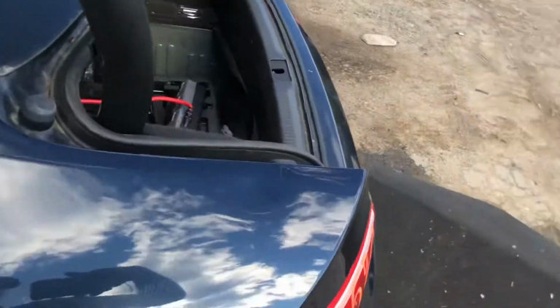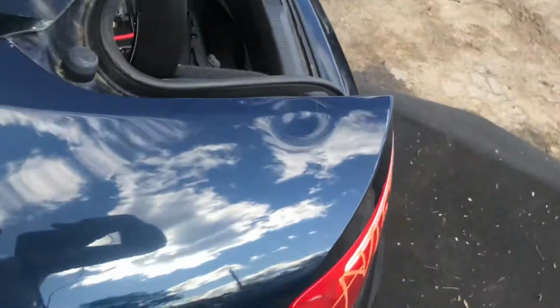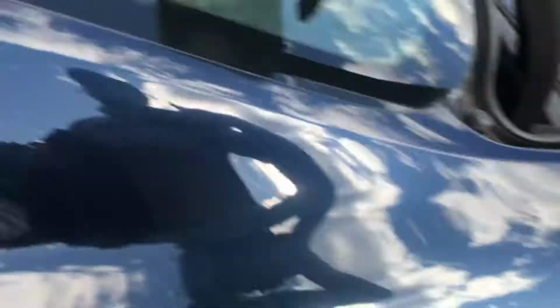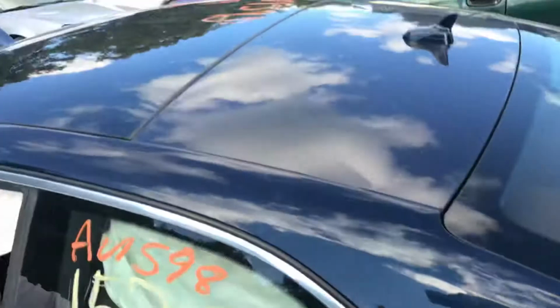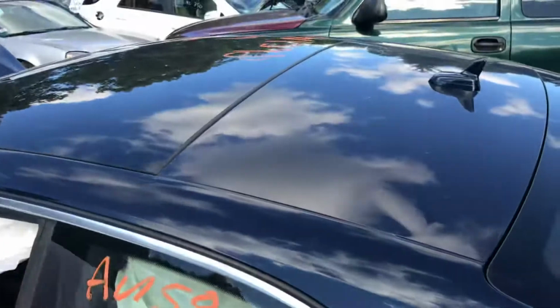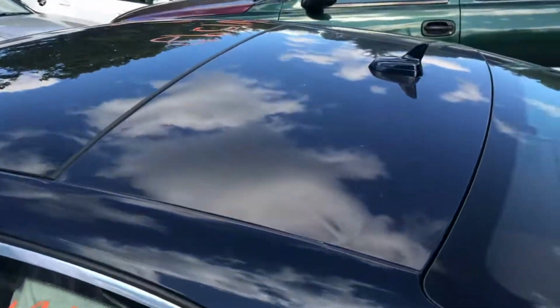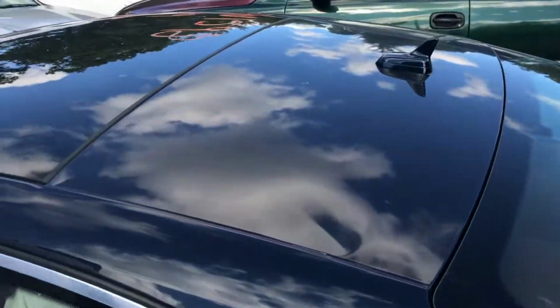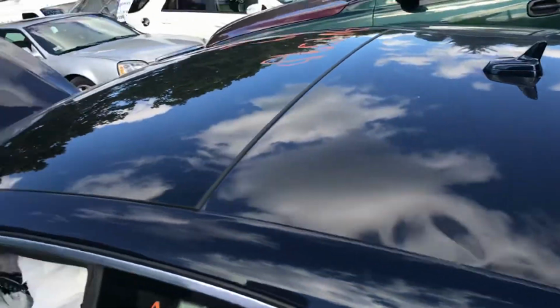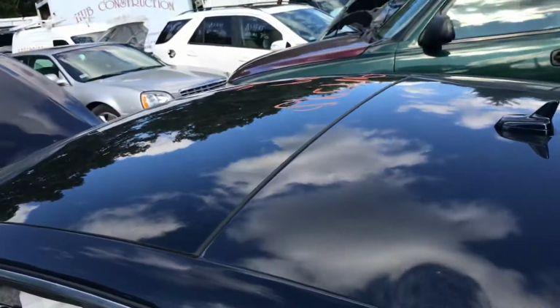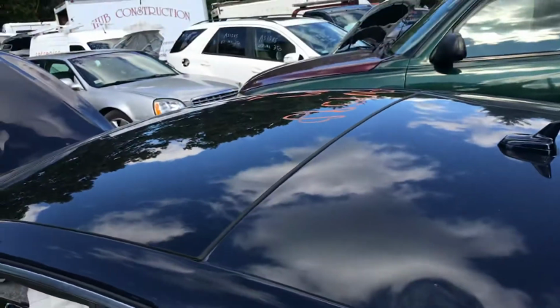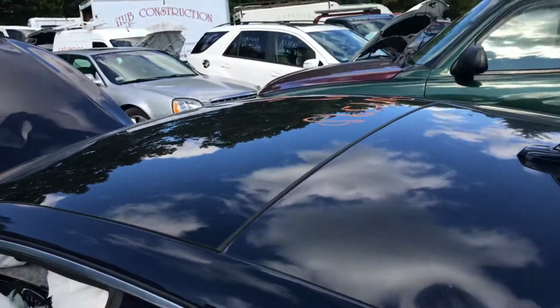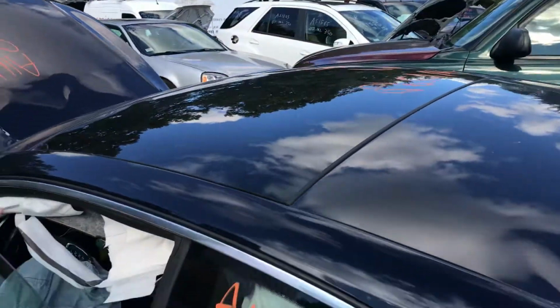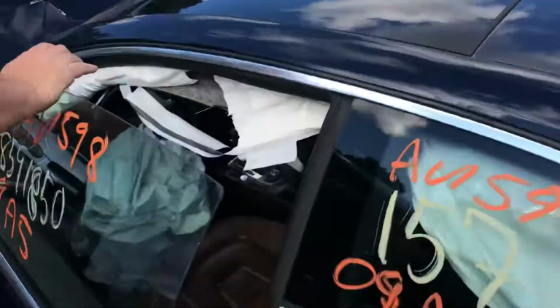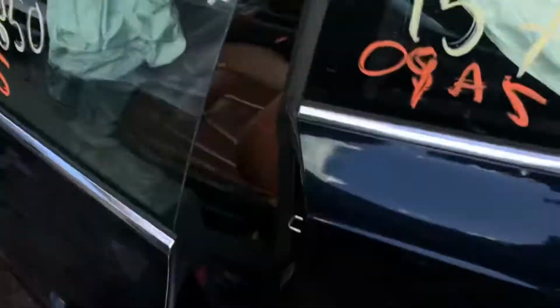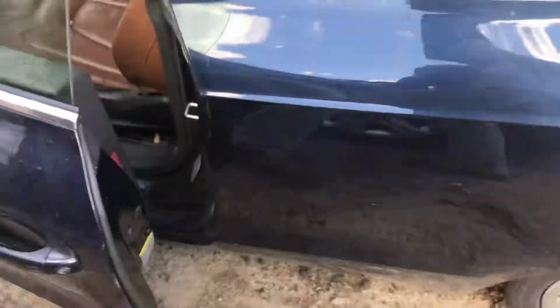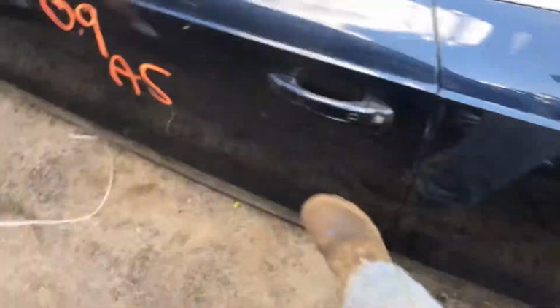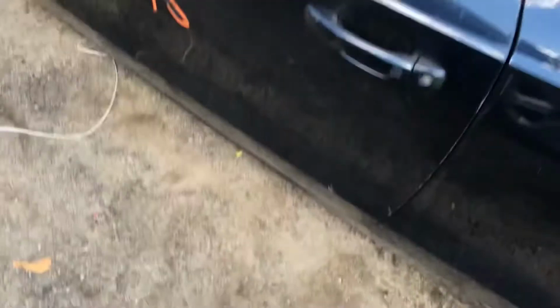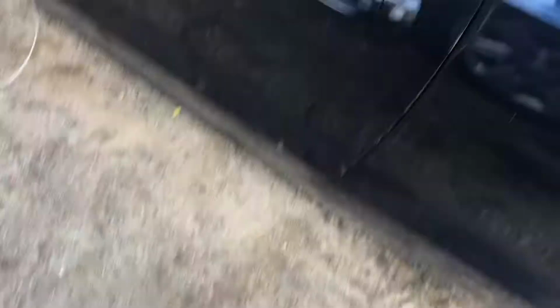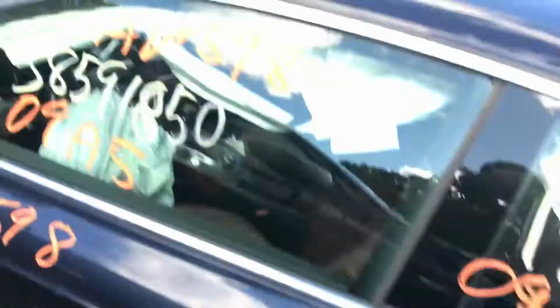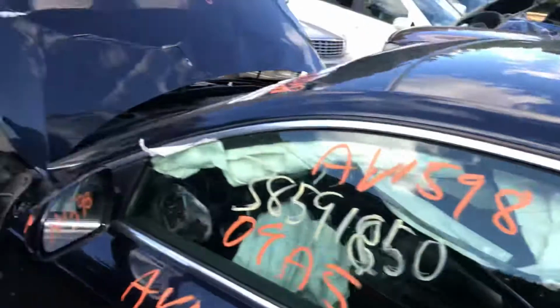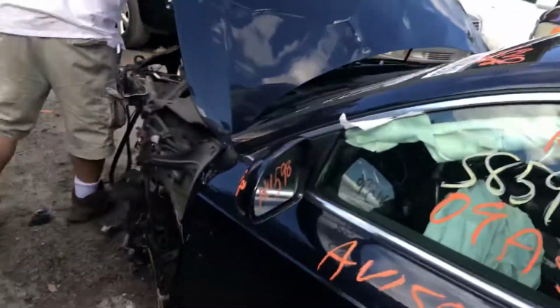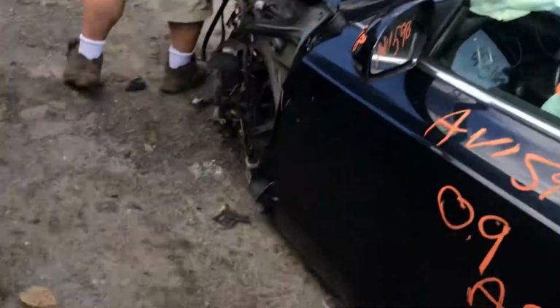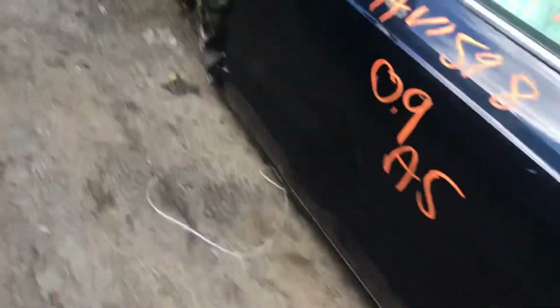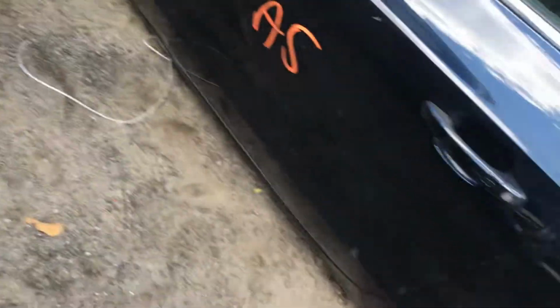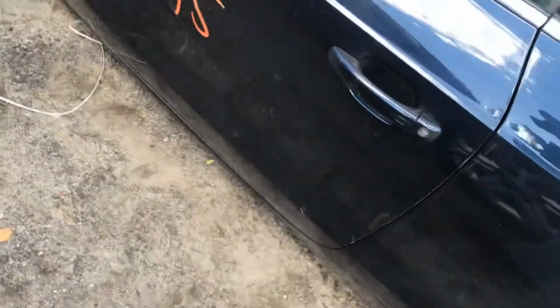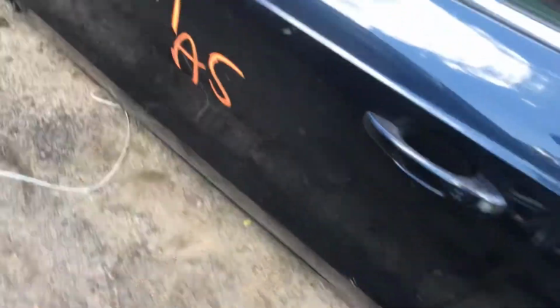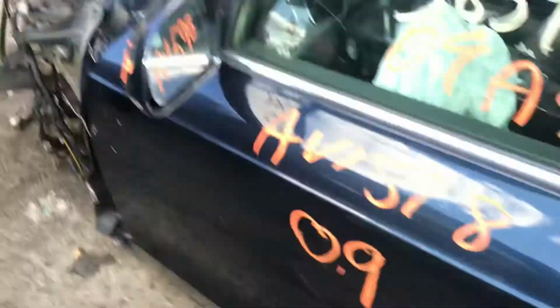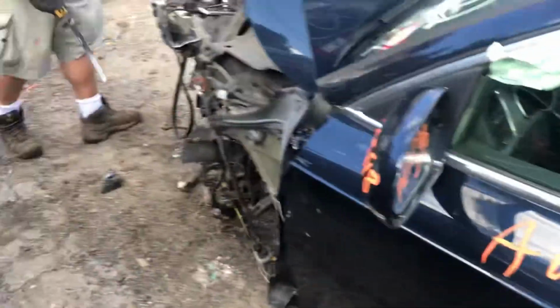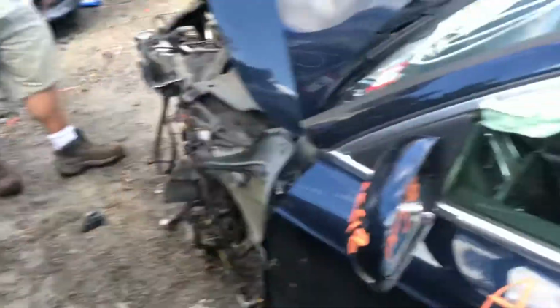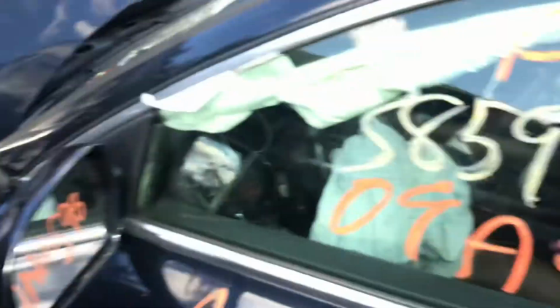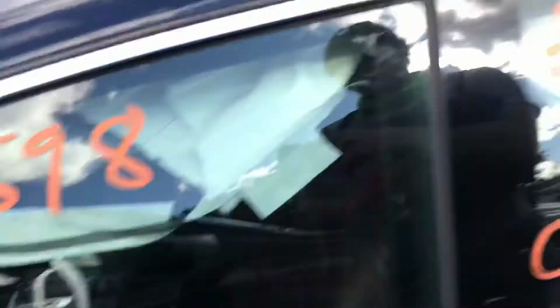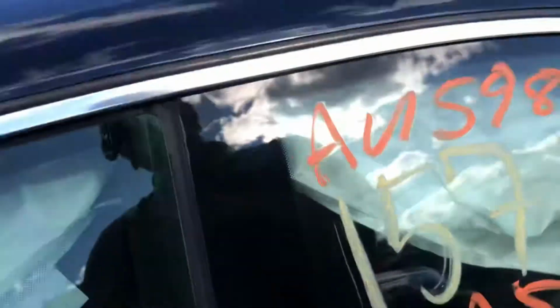Dented right there and on the roof. Sunroof is good. Driver side door is good. Wheel is in the car.